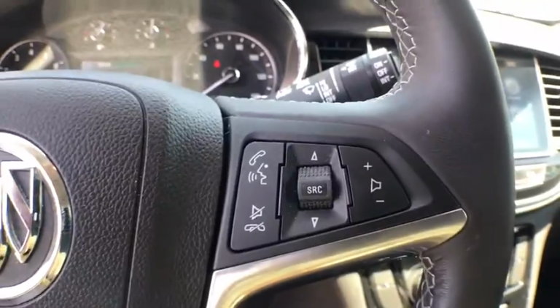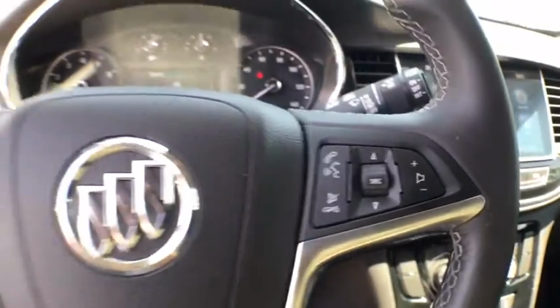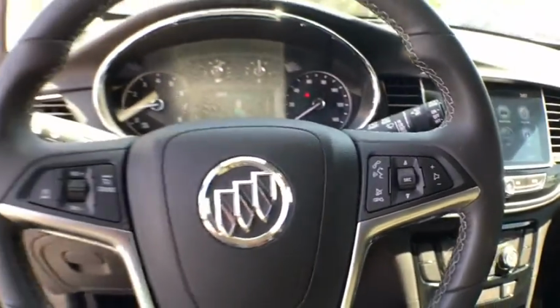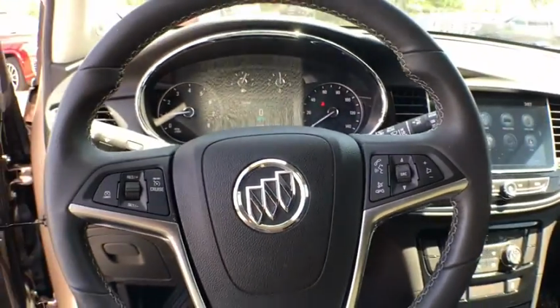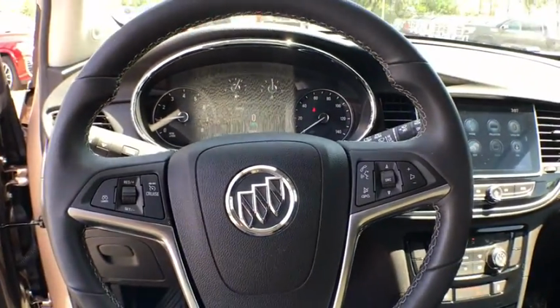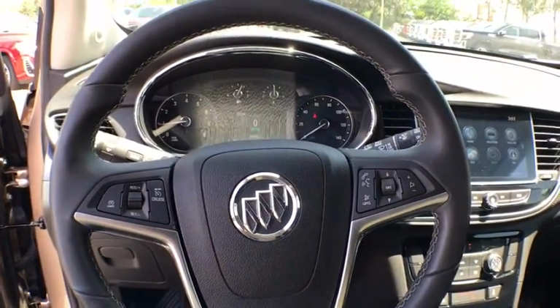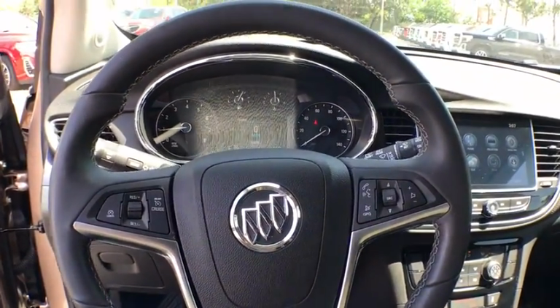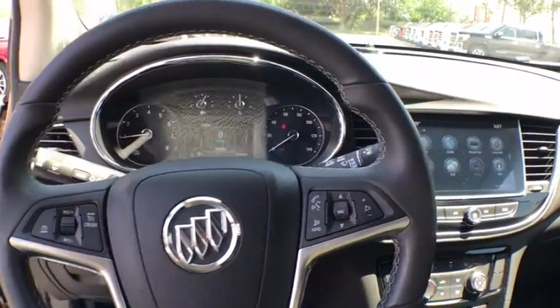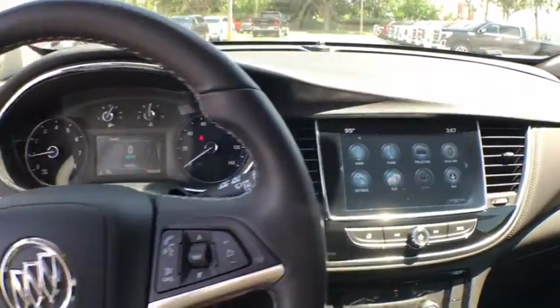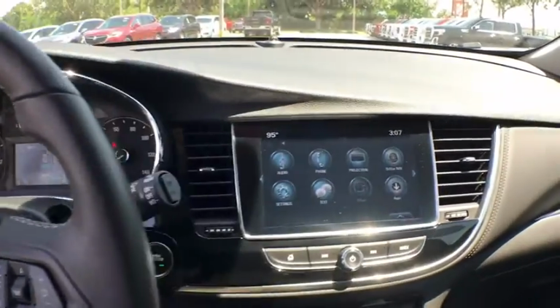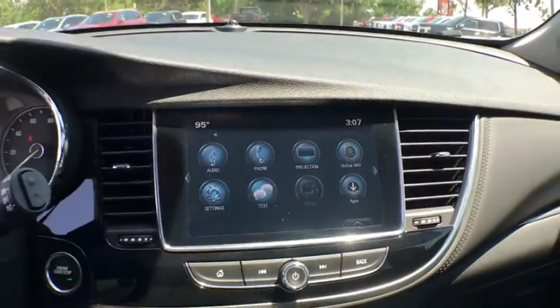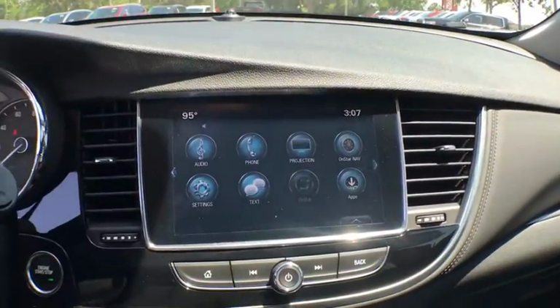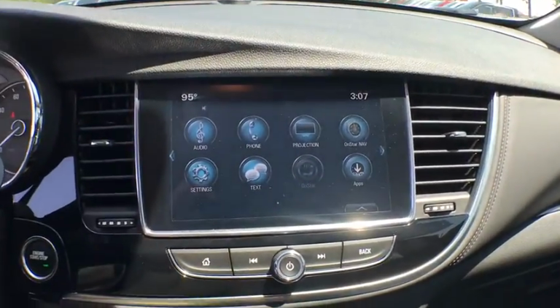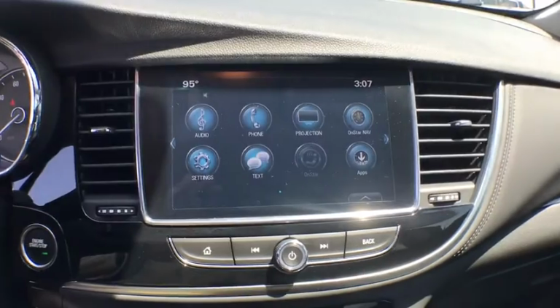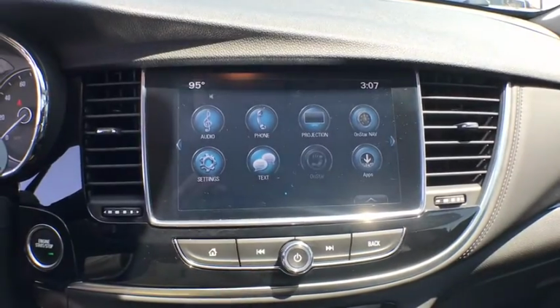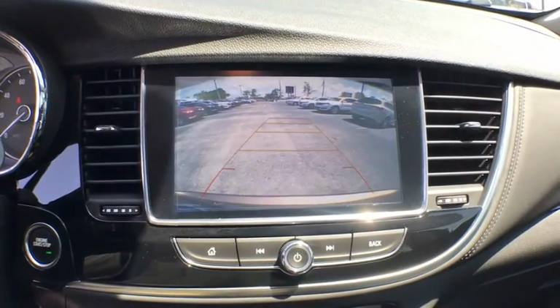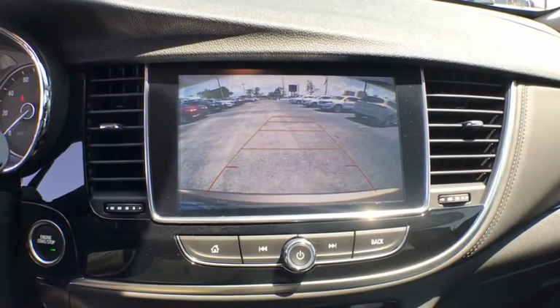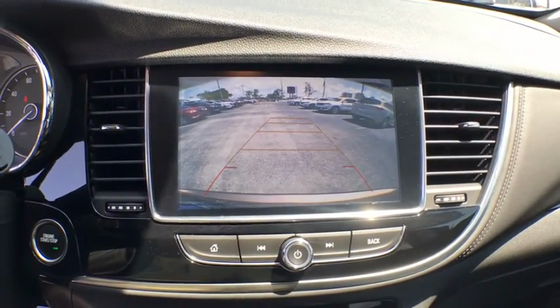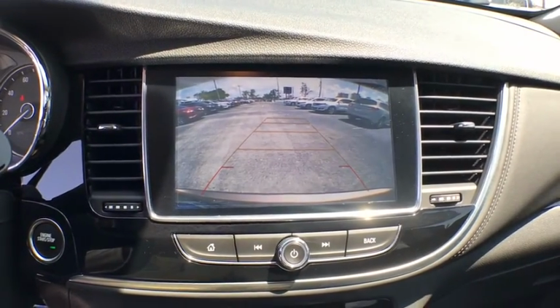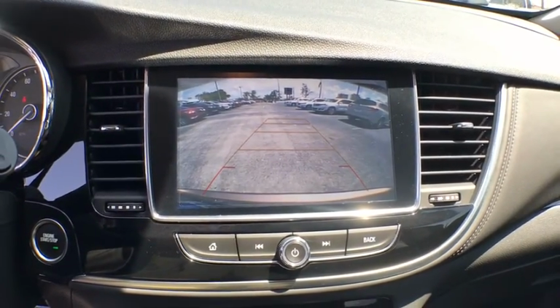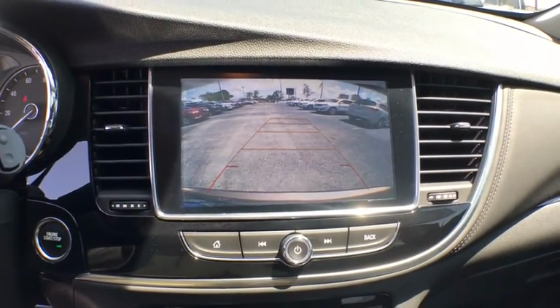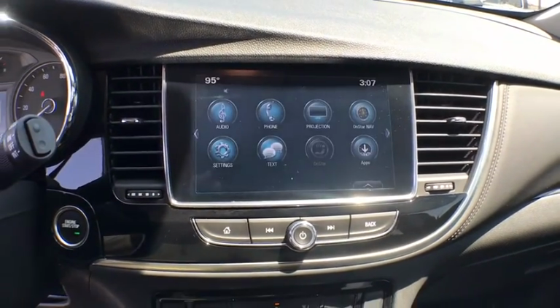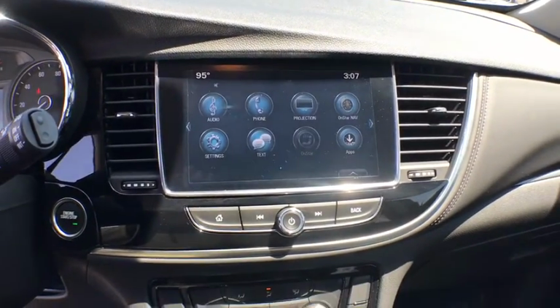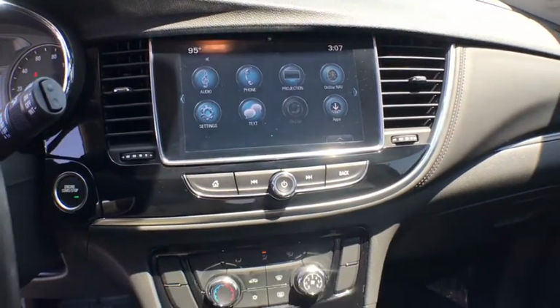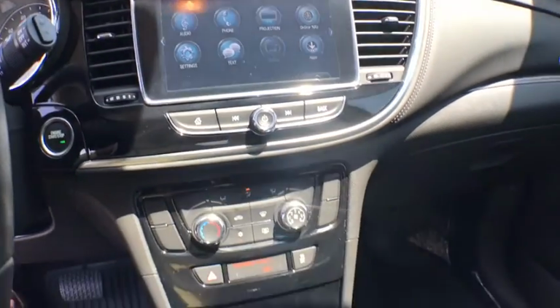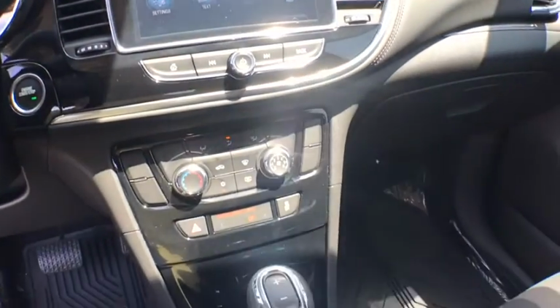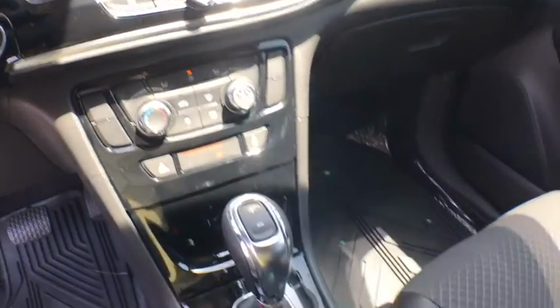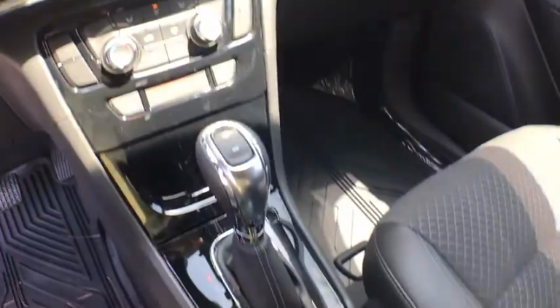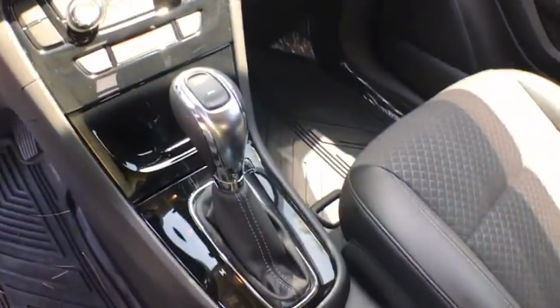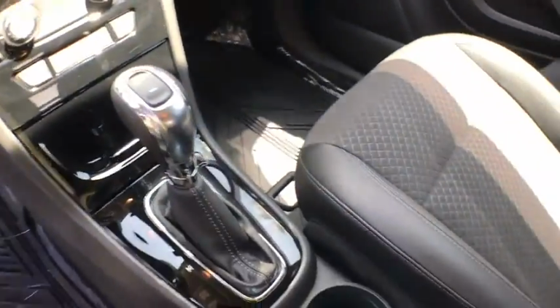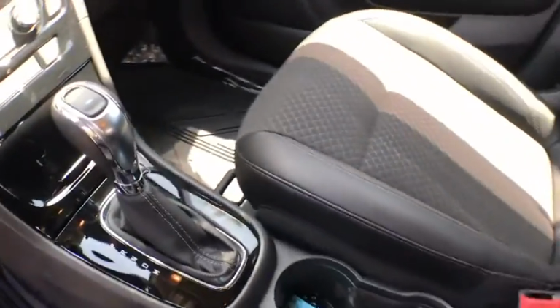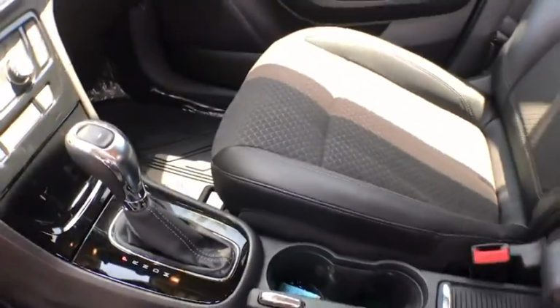Power windows, security system, compass, electronic stability control, trip computer, panic alarm, brake assist, remote keyless entry, tachometer, driver vanity mirror, rear window wiper.